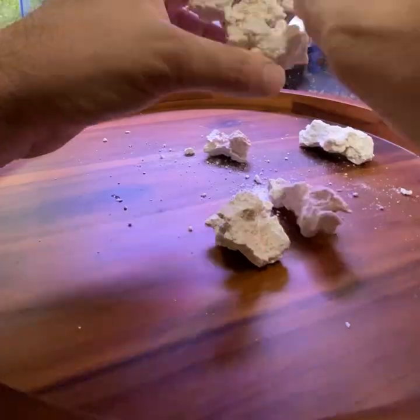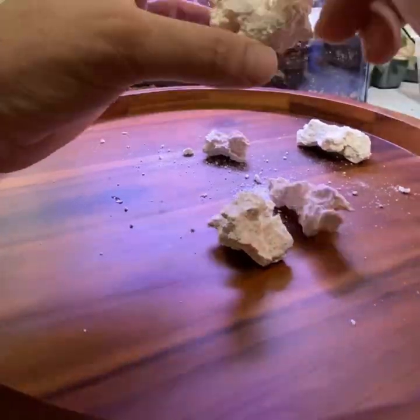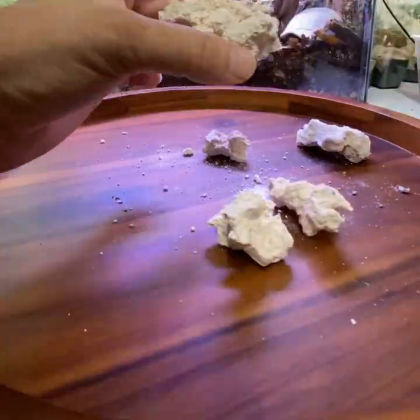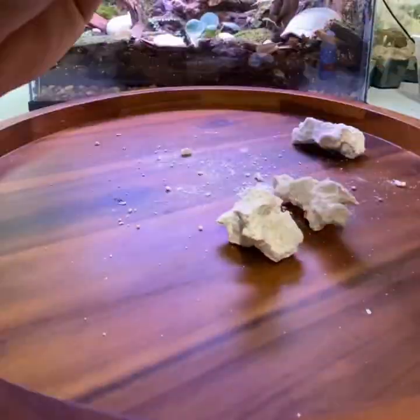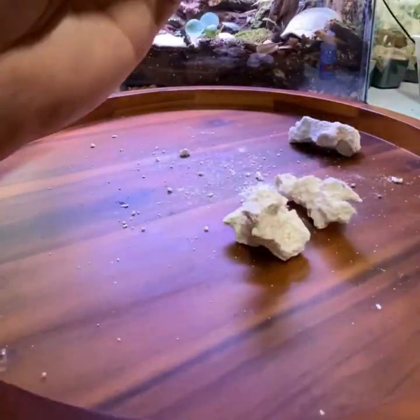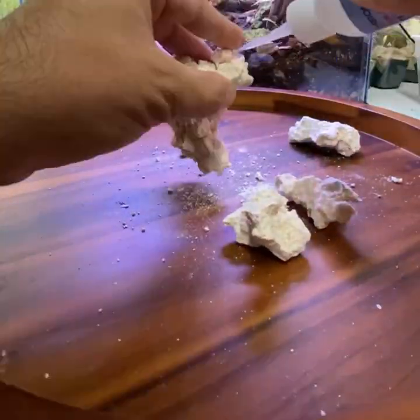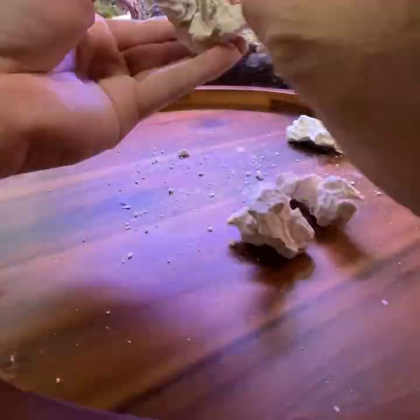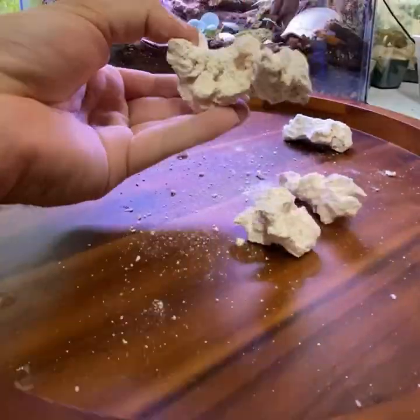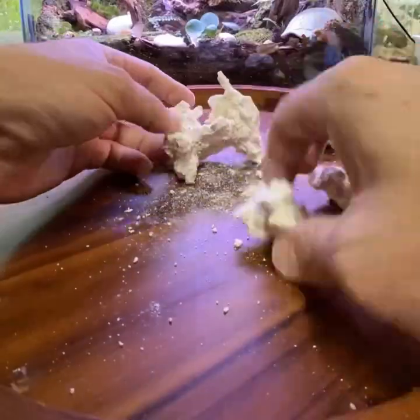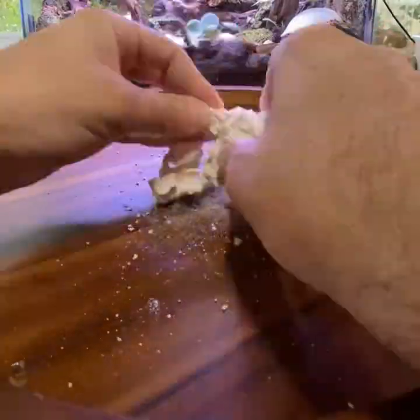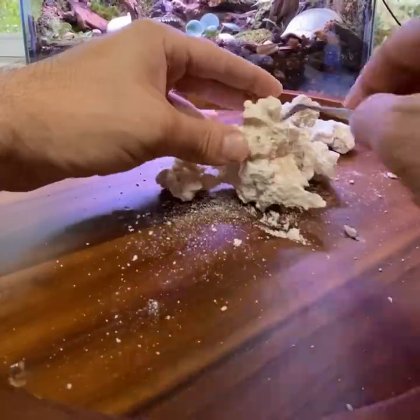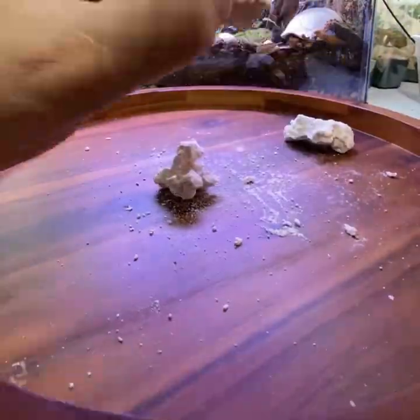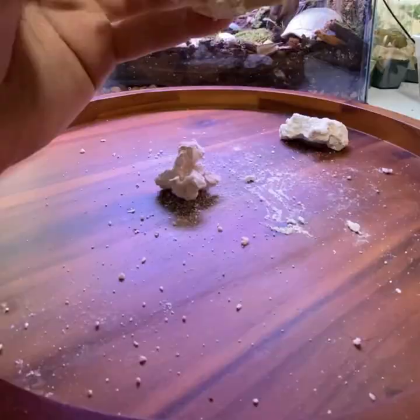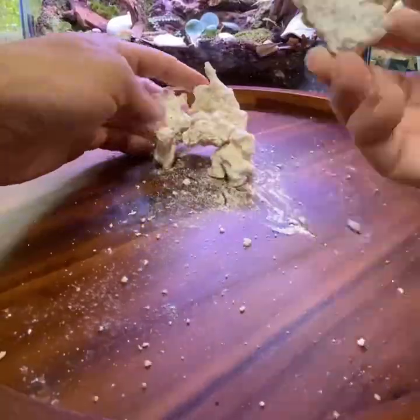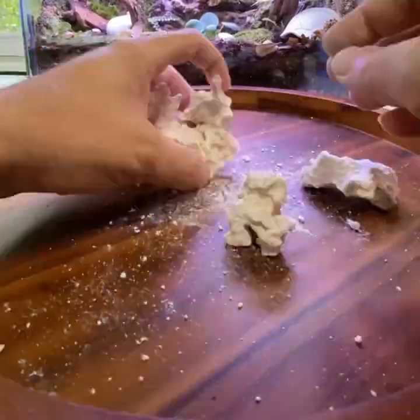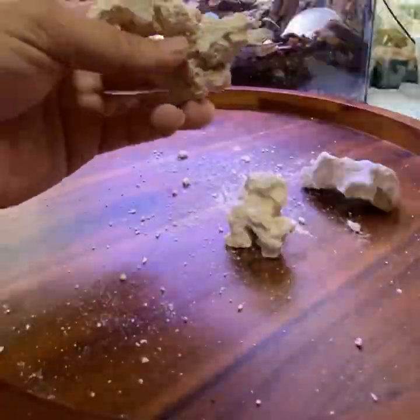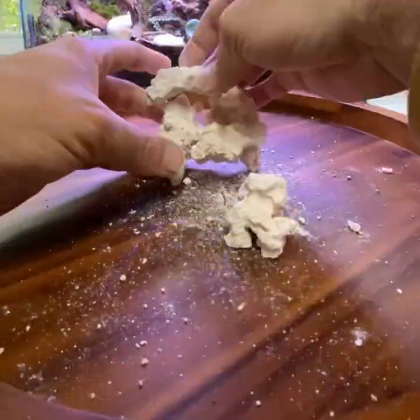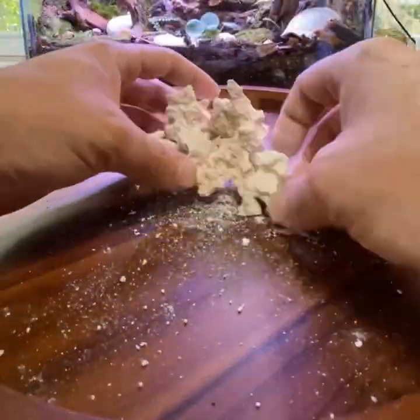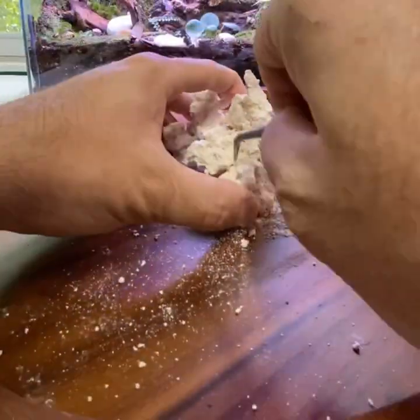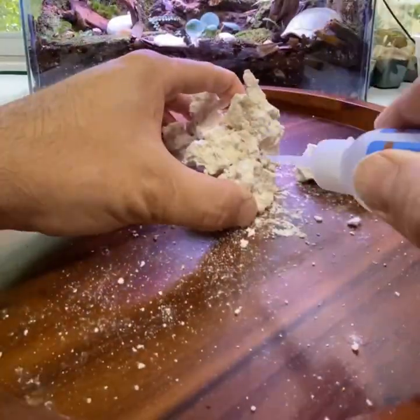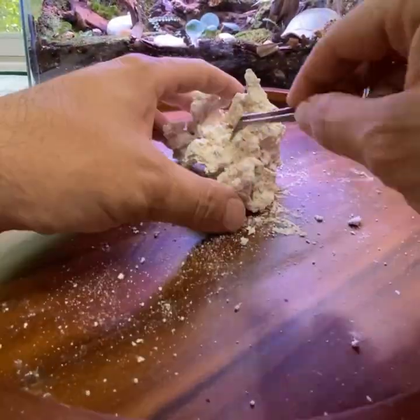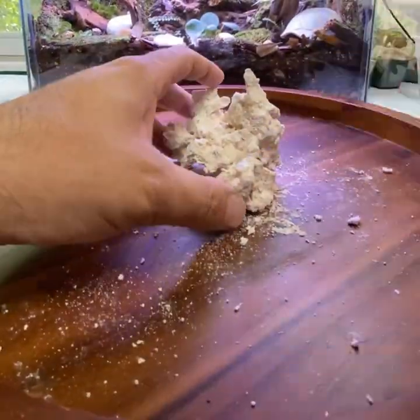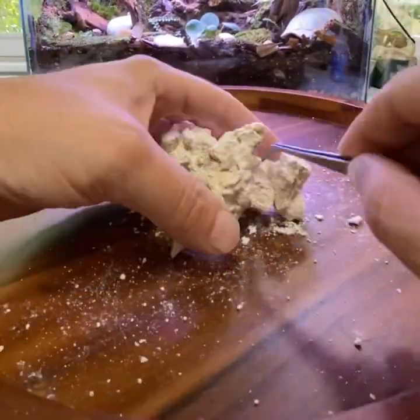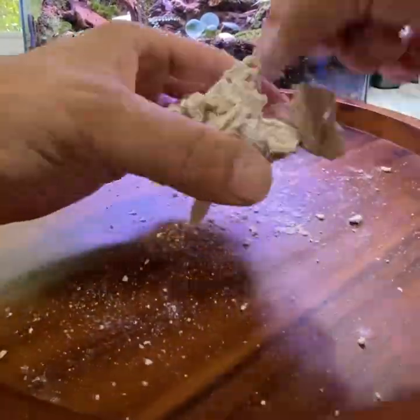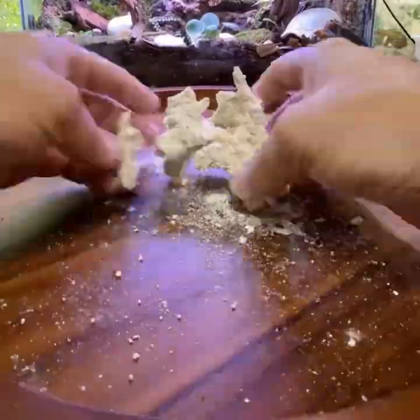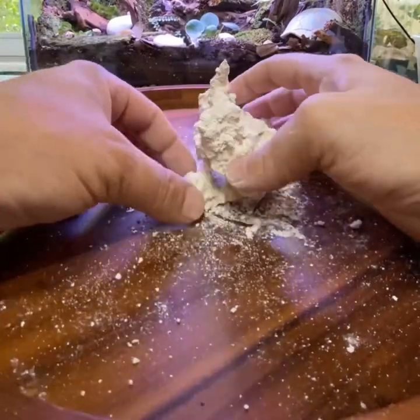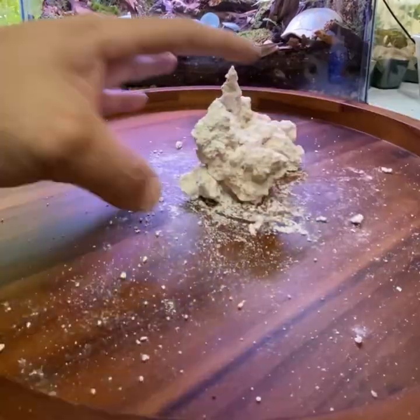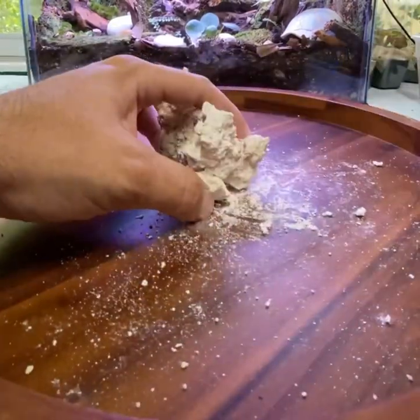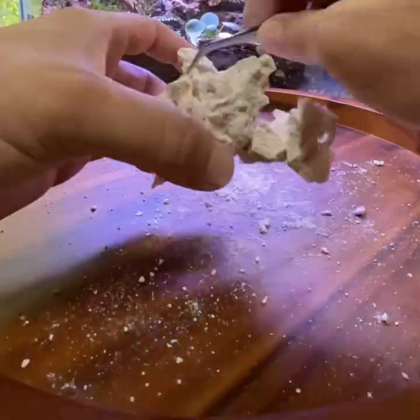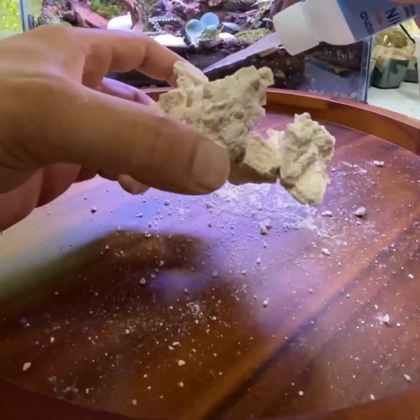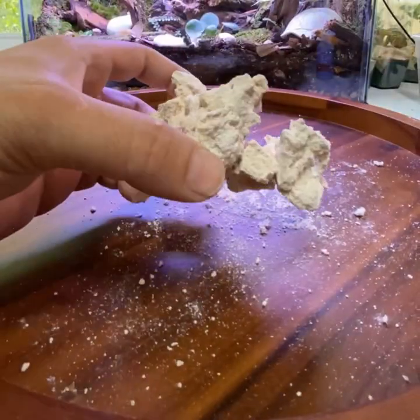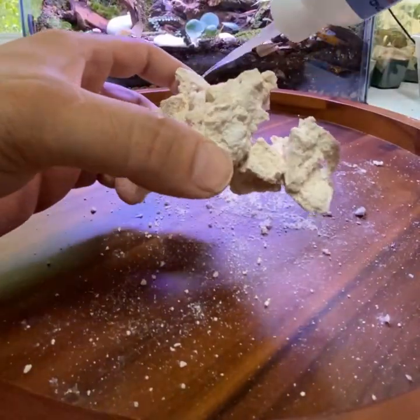With a bit of superglue soaked cotton at the joints, it creates a strong bond. With some limestone dust and superglue at the same joints, I'll further strengthen the bond of this piece and create a more seamless look.